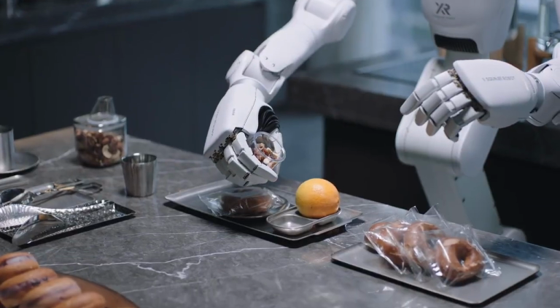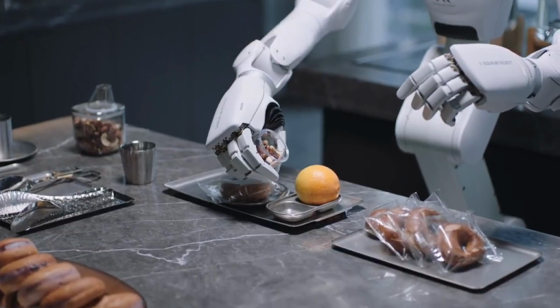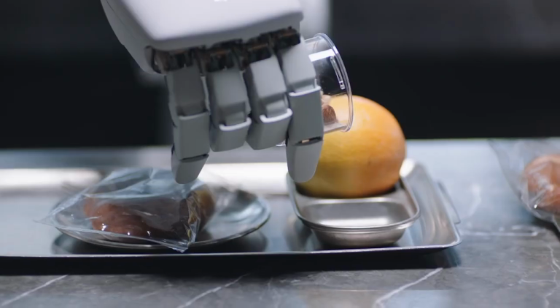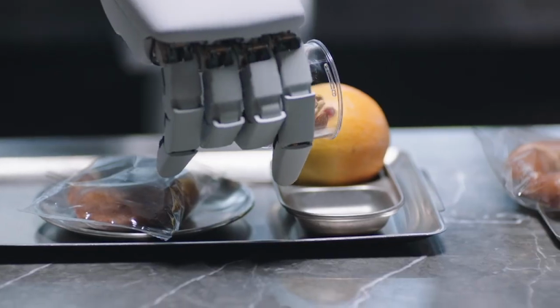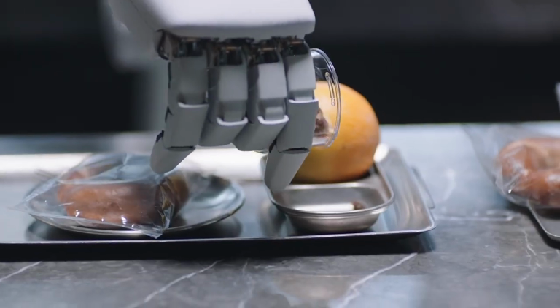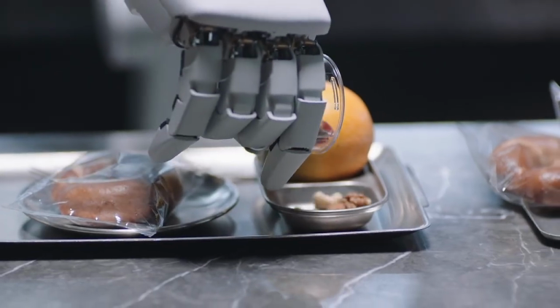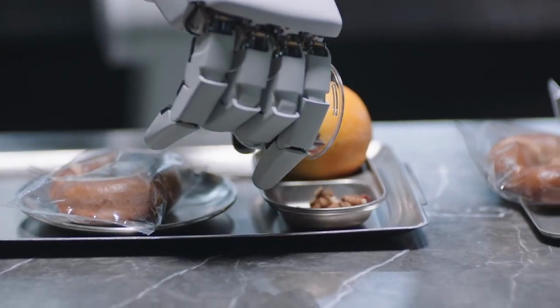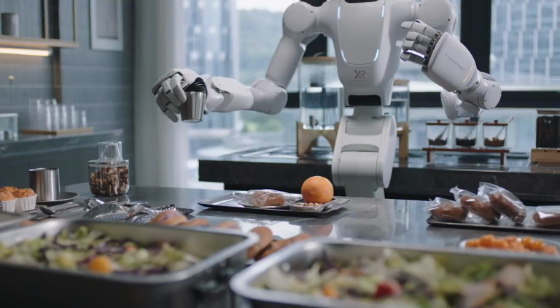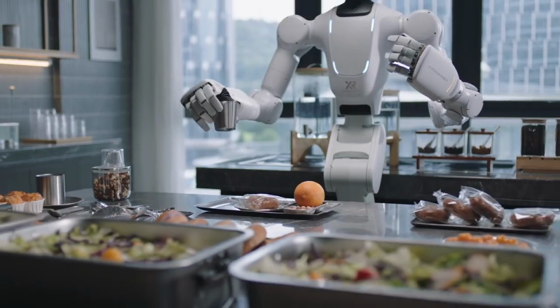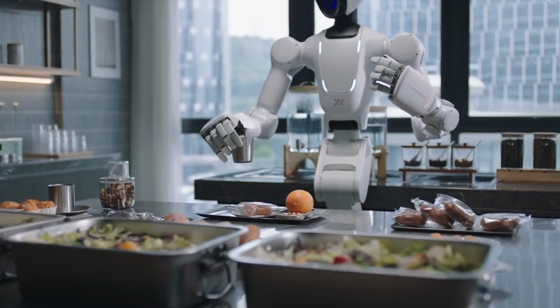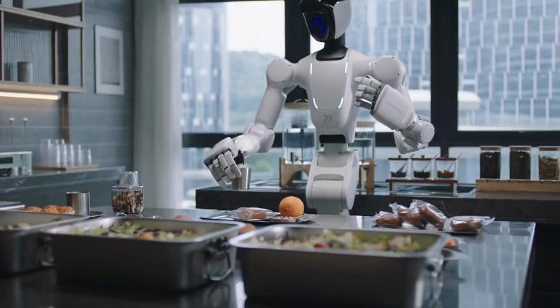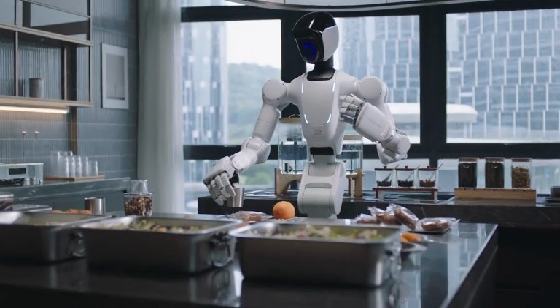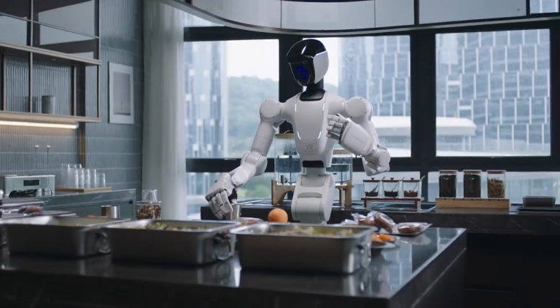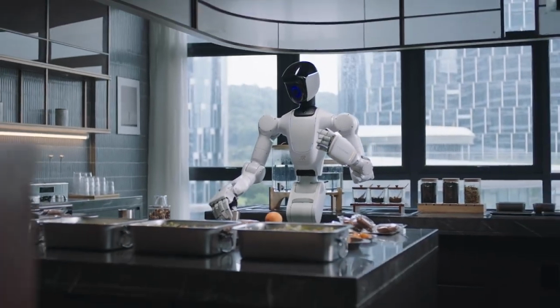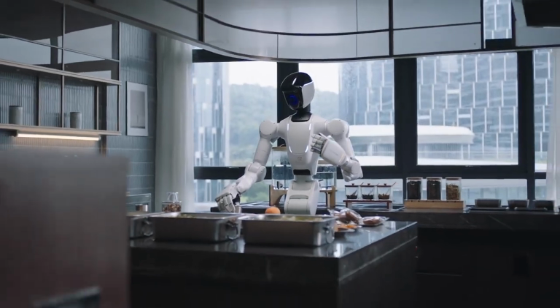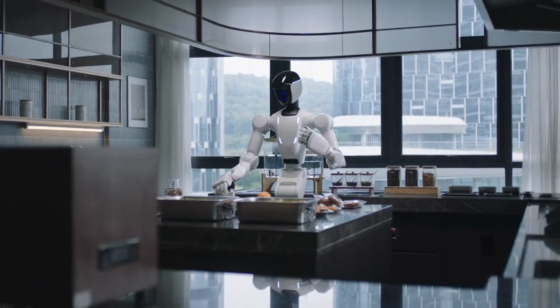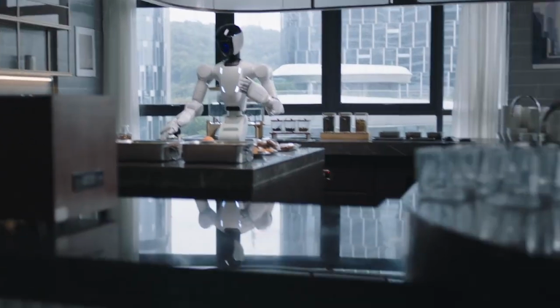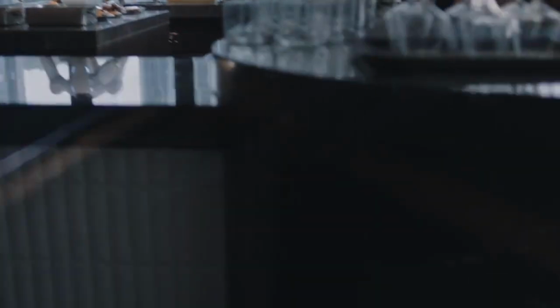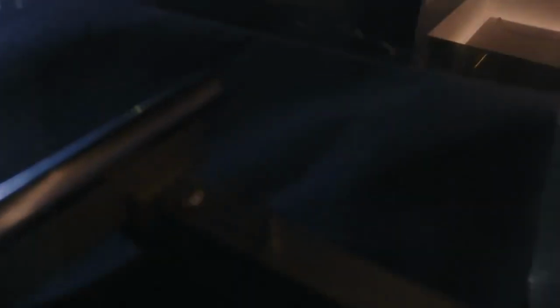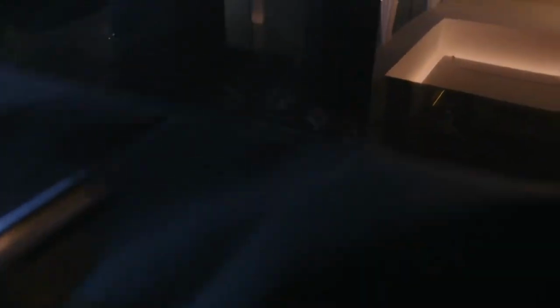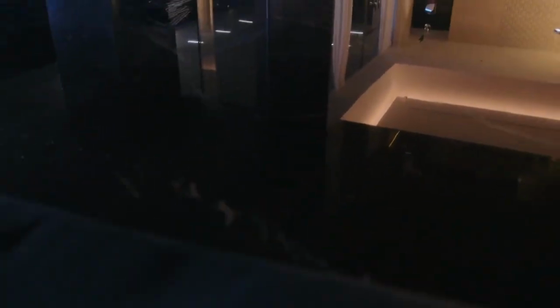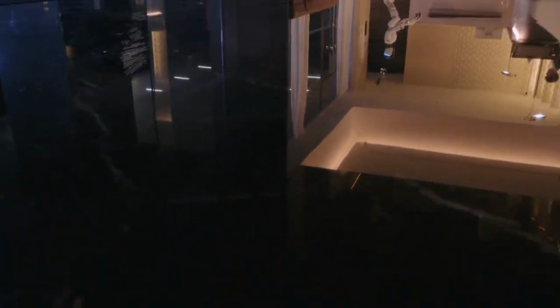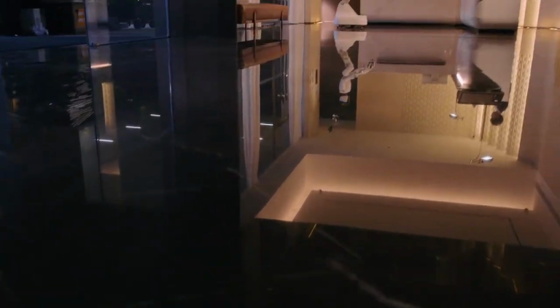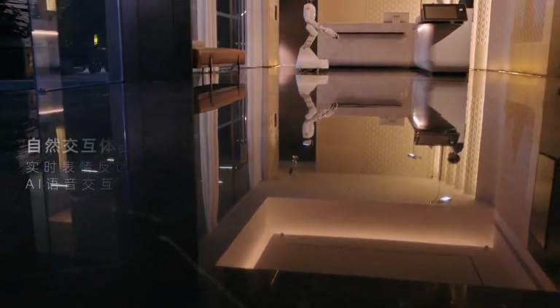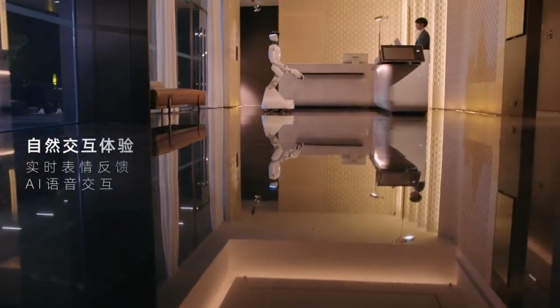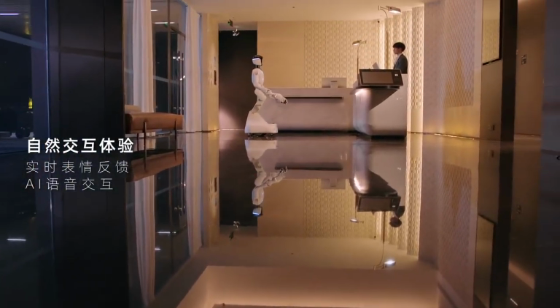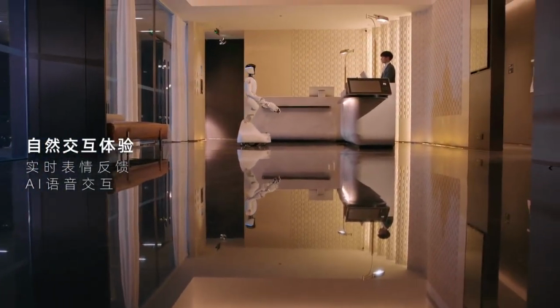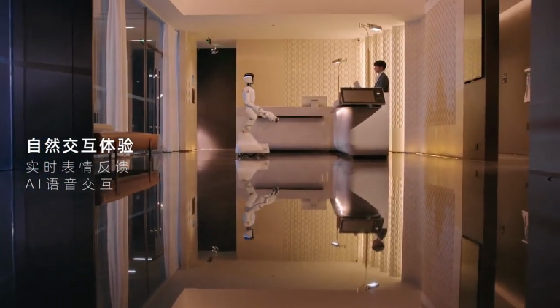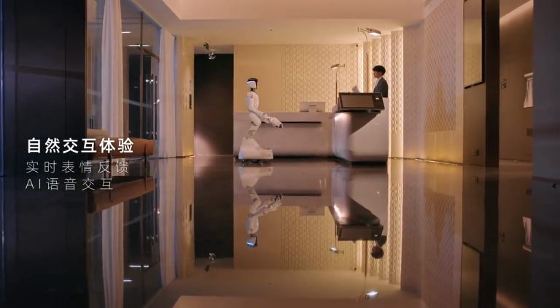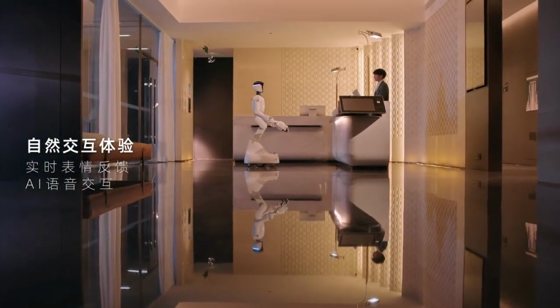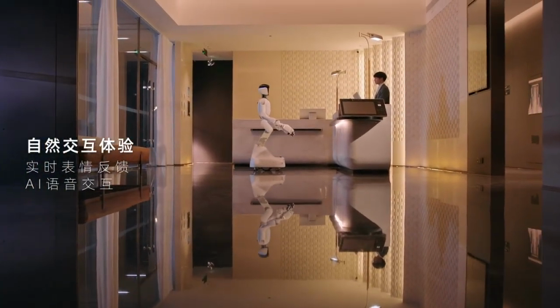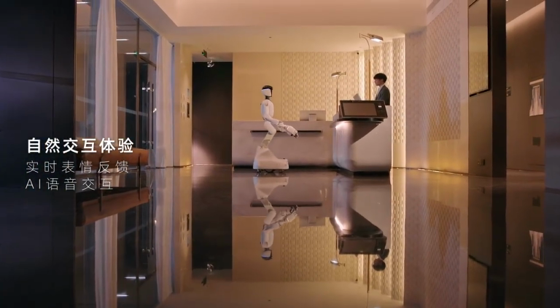Beyond service and hospitality, Quanta 2 steps confidently into logistics hubs, autonomously transporting components across factory floors with centimeter-level accuracy.